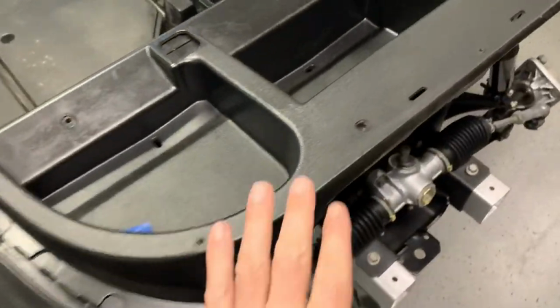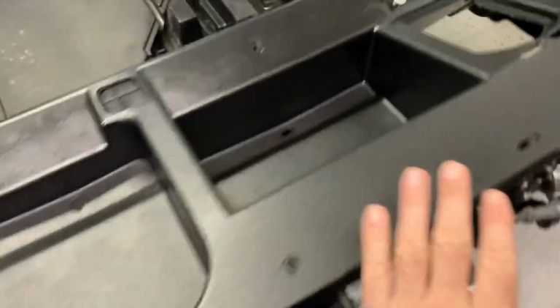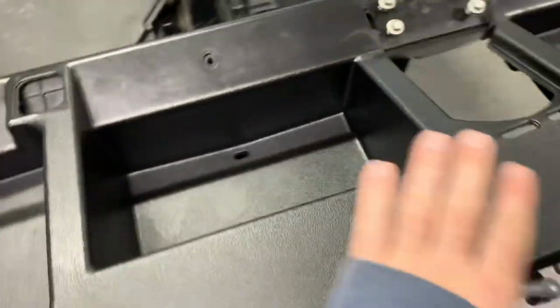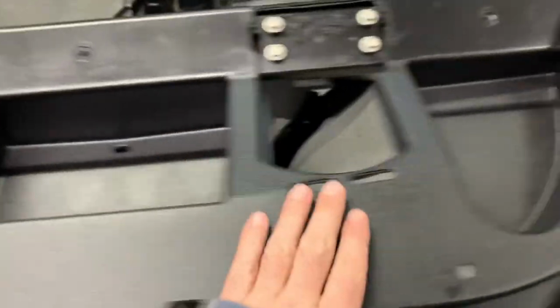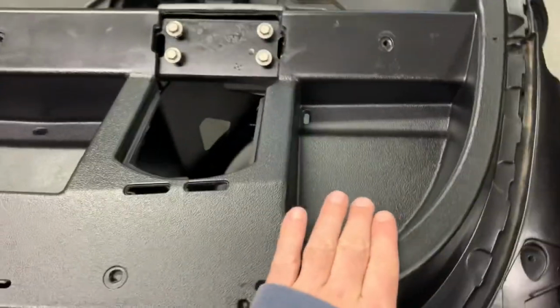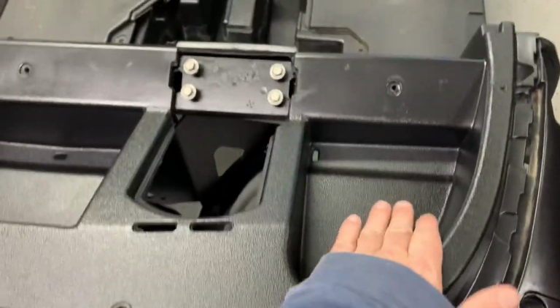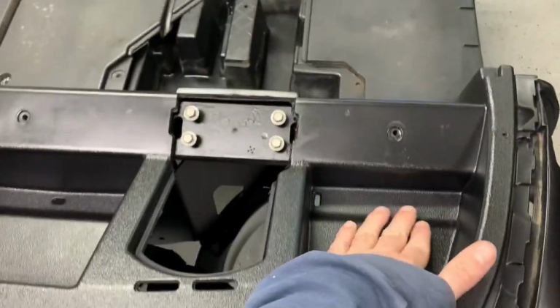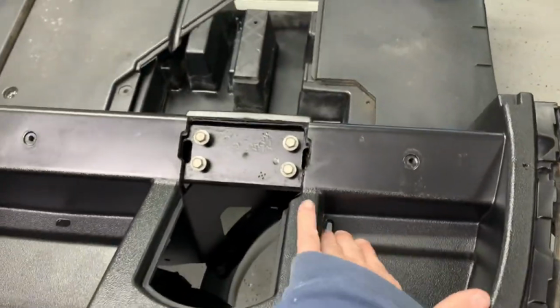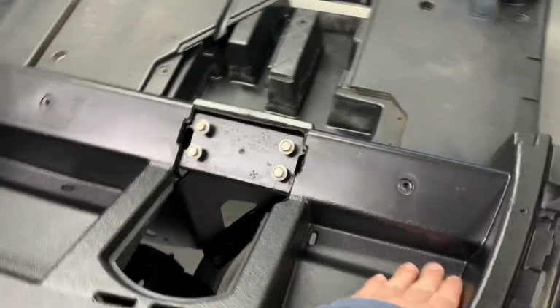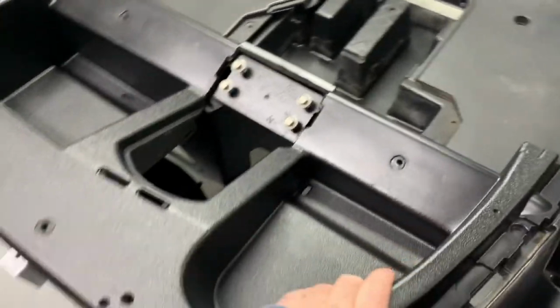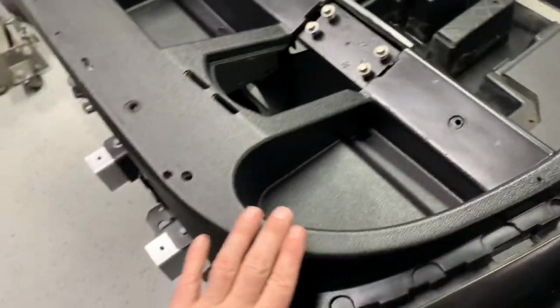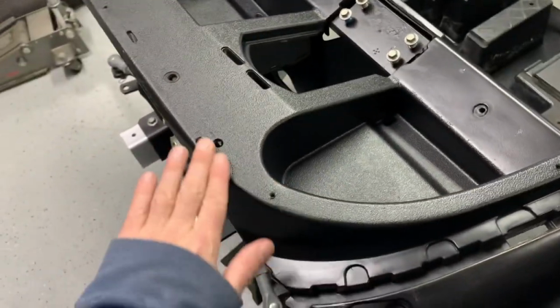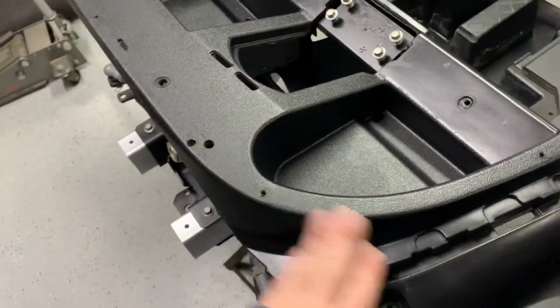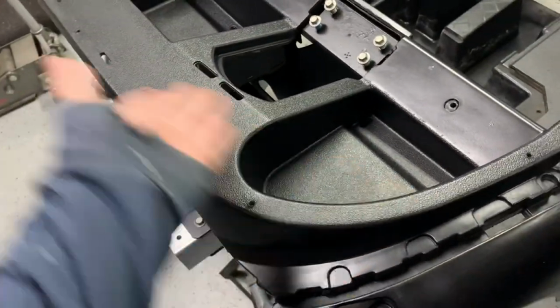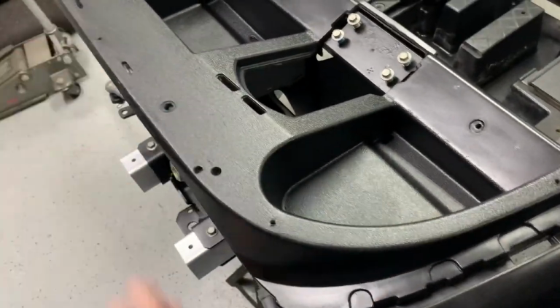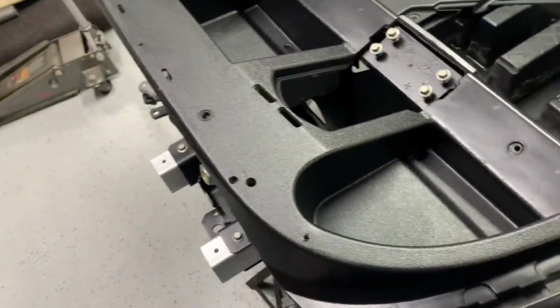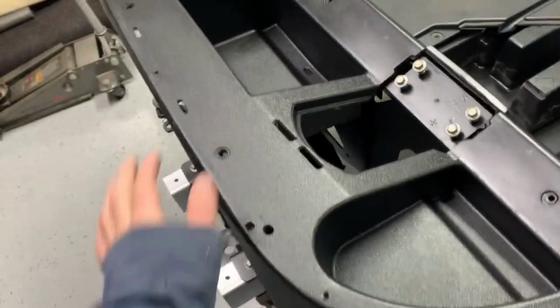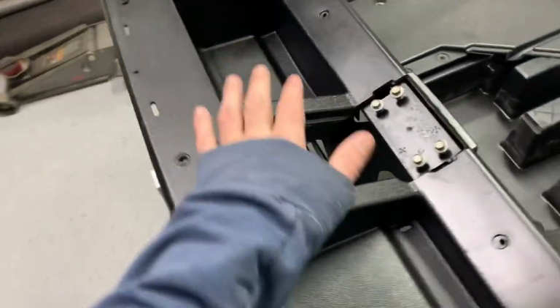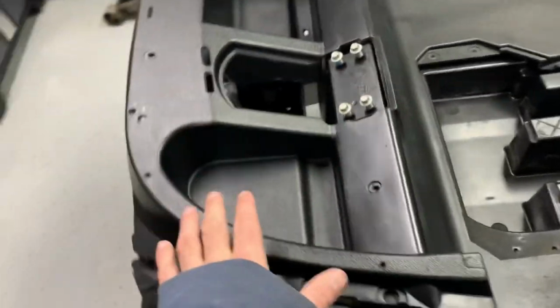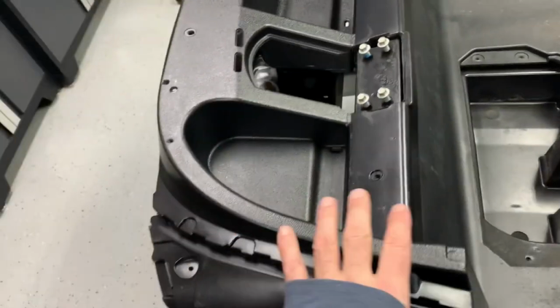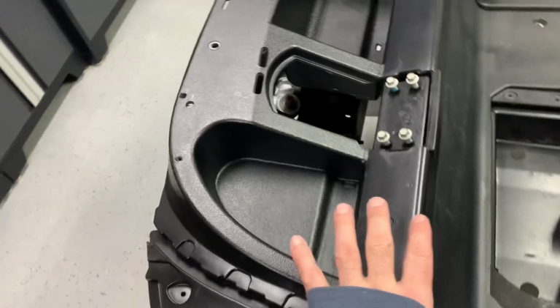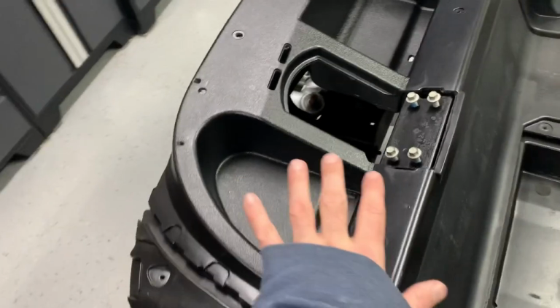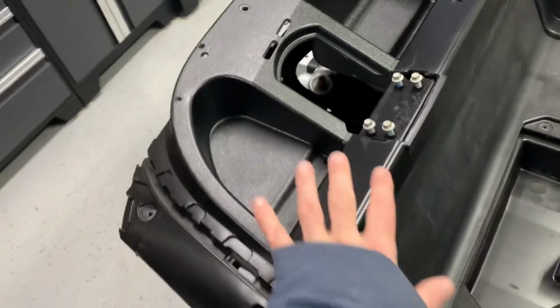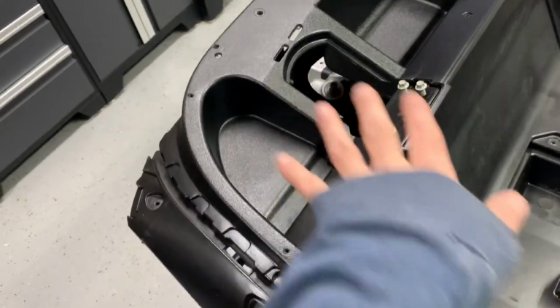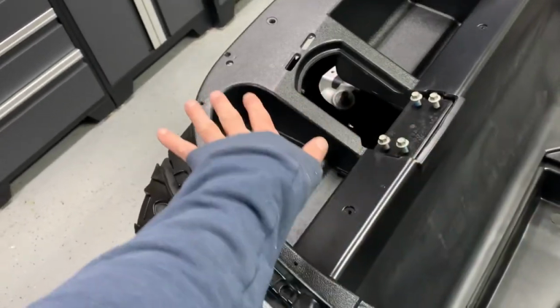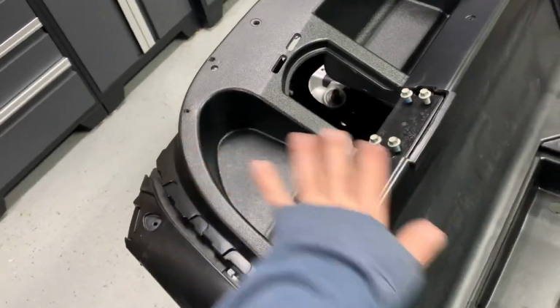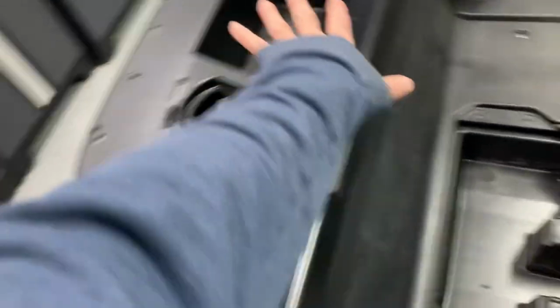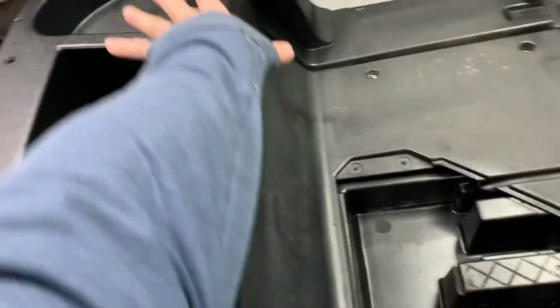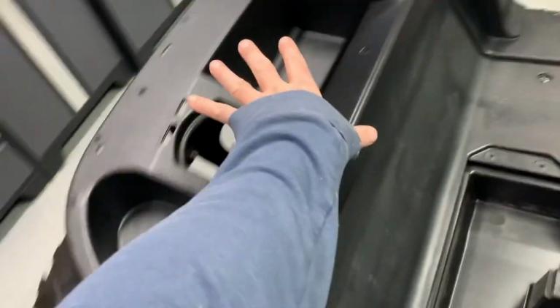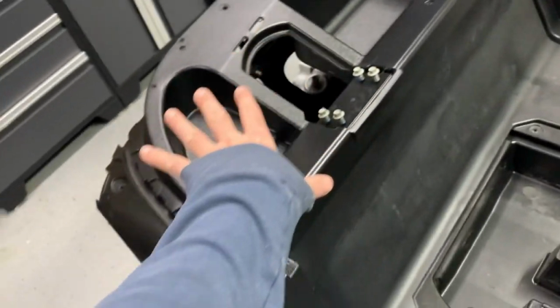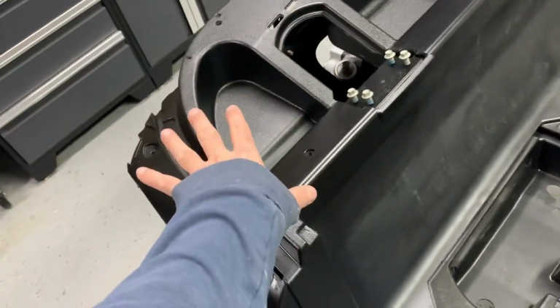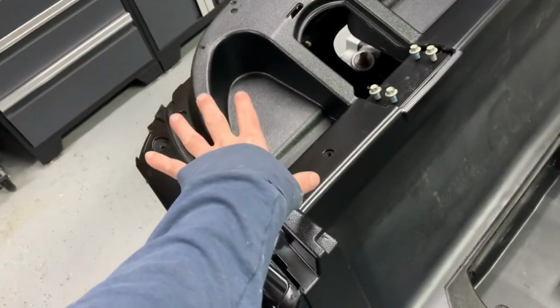Then I came back in with Dawn dish soap to make sure we get any other grease out so the paint sticks really well. These pockets — in person and coming across on camera — look like they're brand new up here. So when the cart's back together, this is what you're going to see — these pockets.